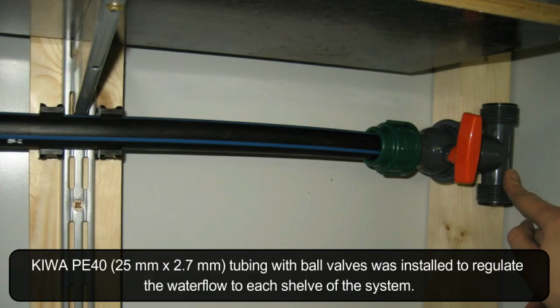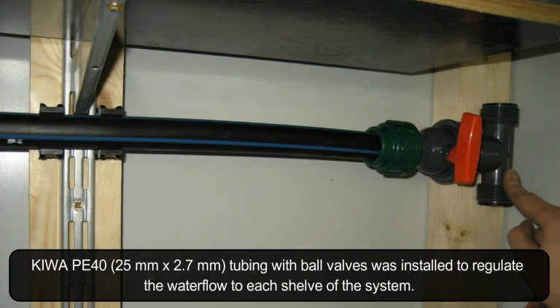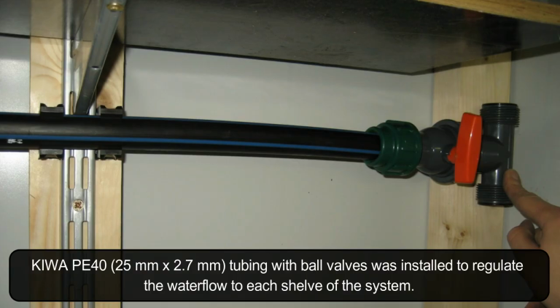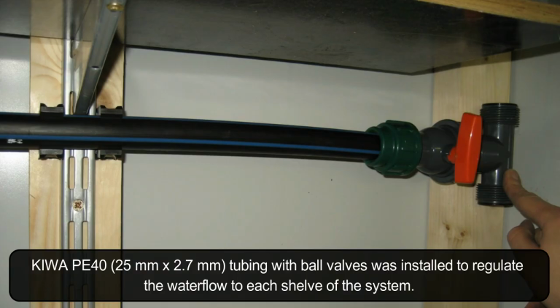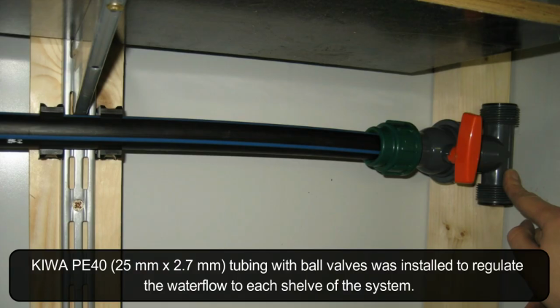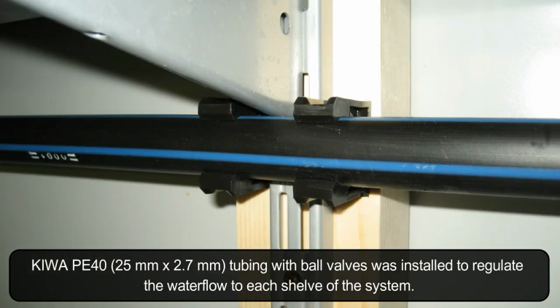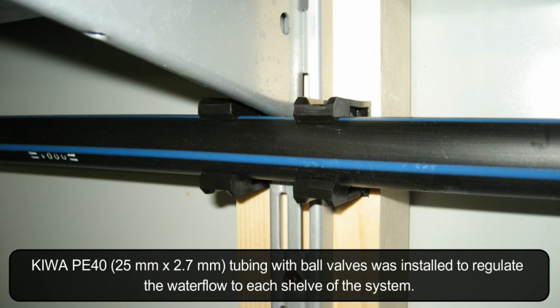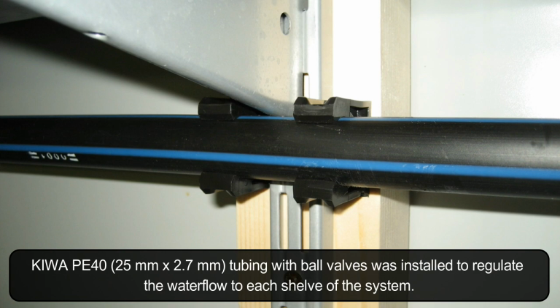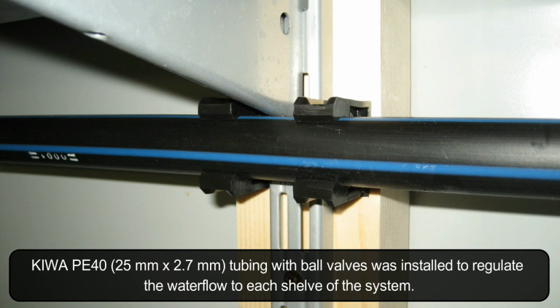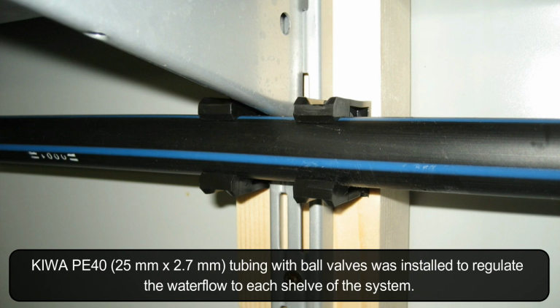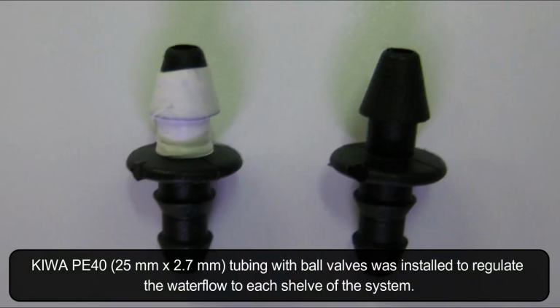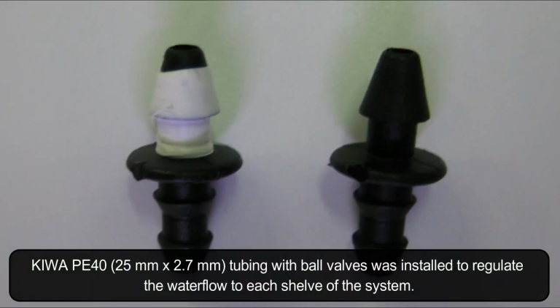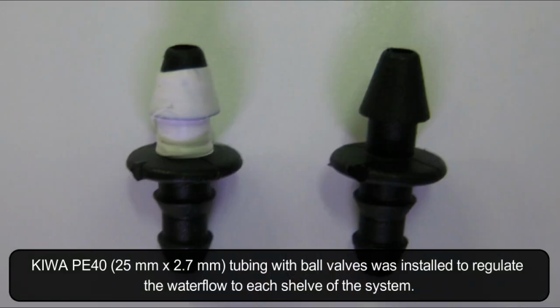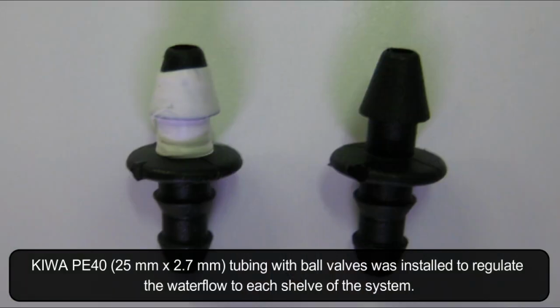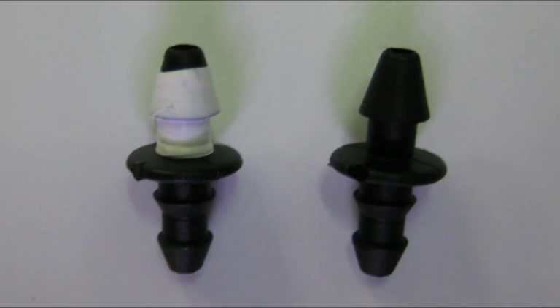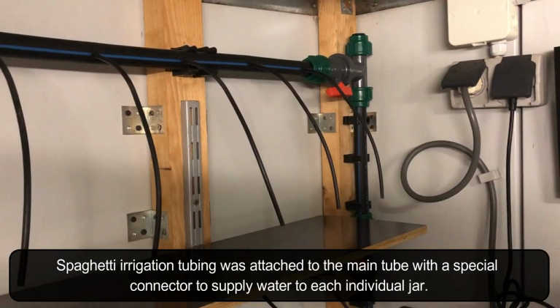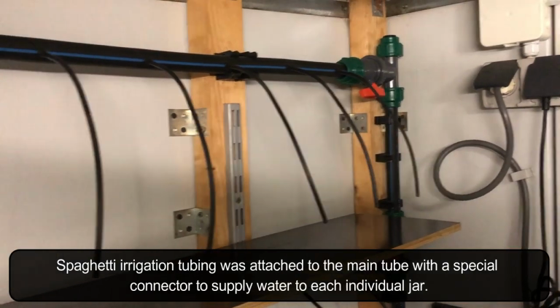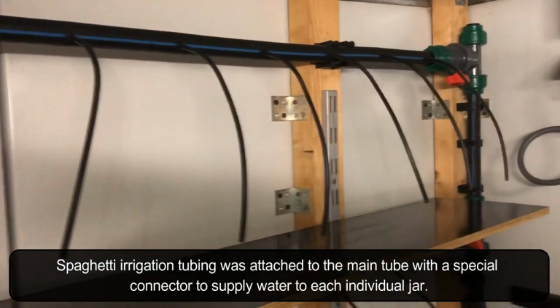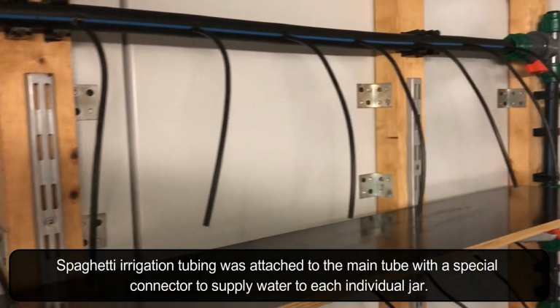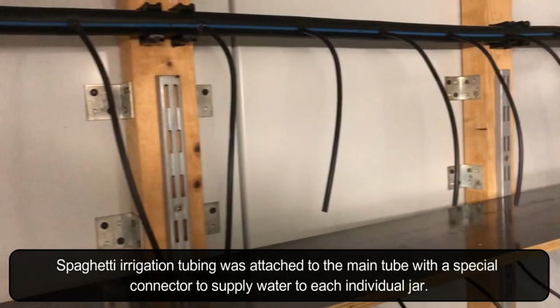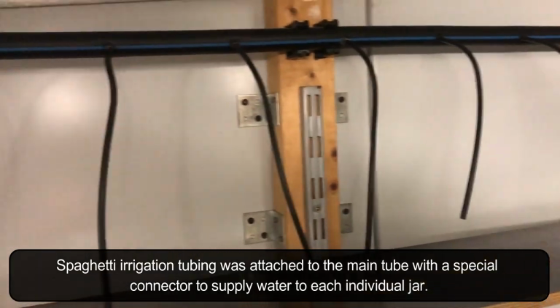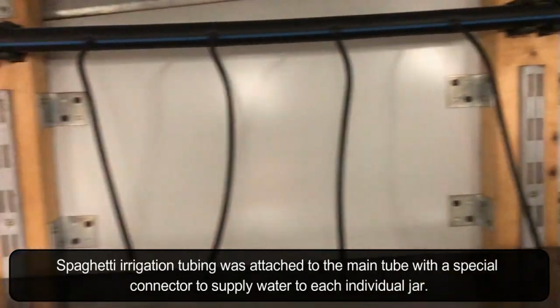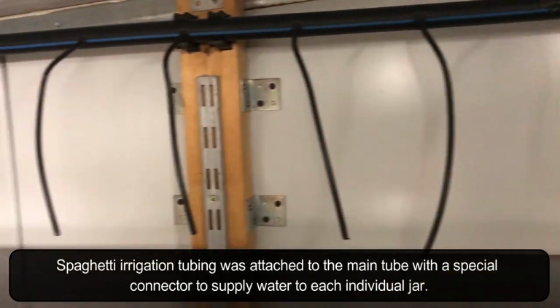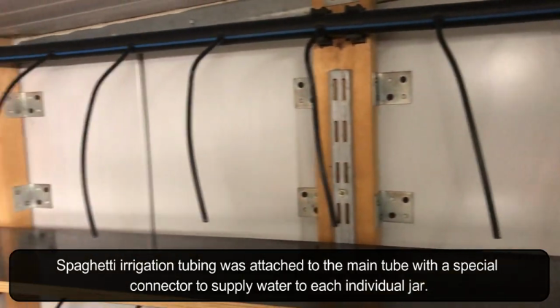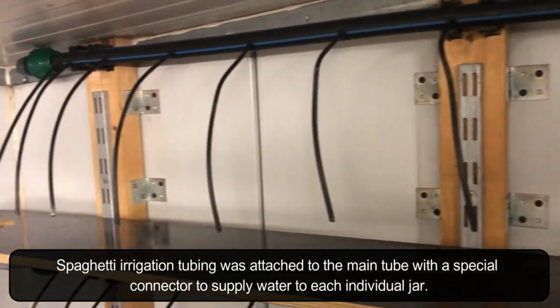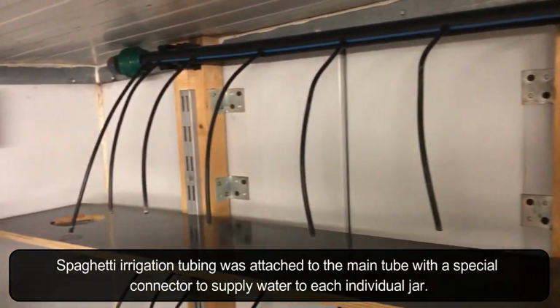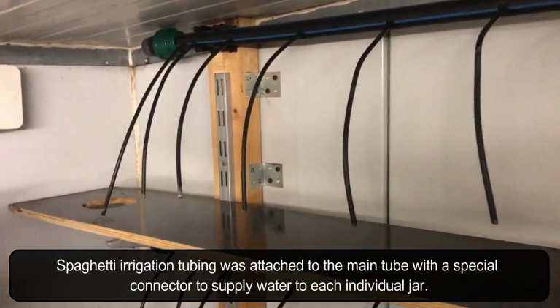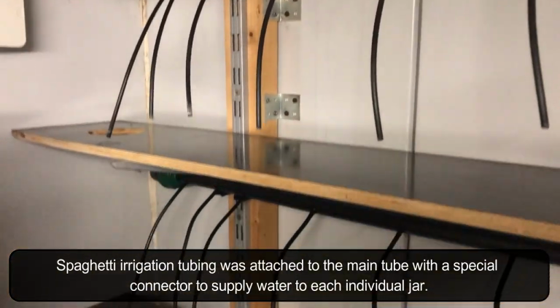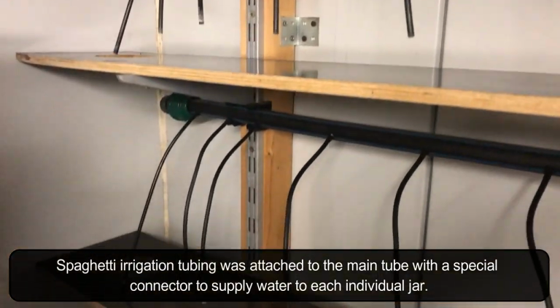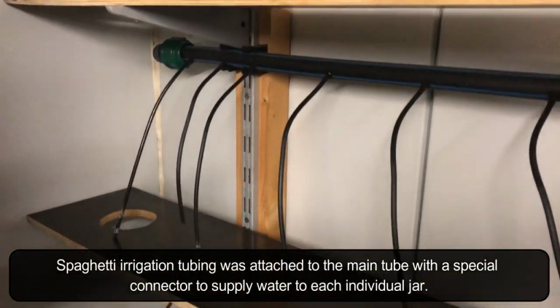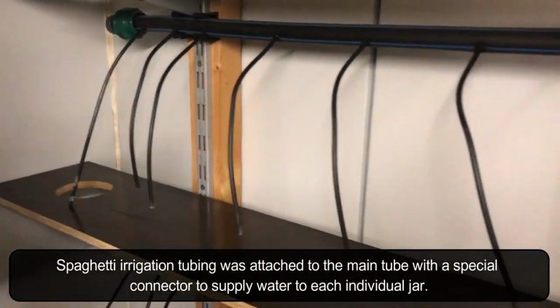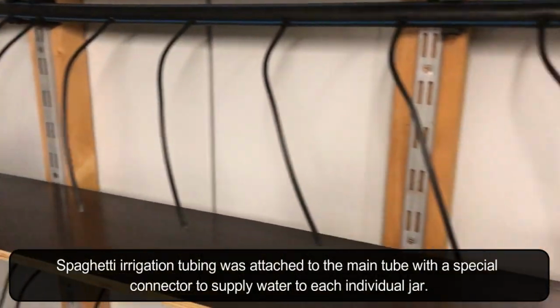Kiwa PE40 tubing with ball valves was installed to regulate the water flow to each shelf of the system. Spaghetti irrigation tubing was attached to the main tube with a special connector to supply water to each individual jar.